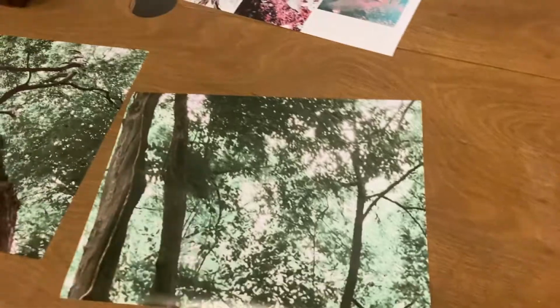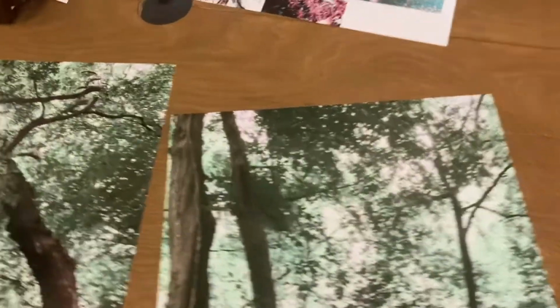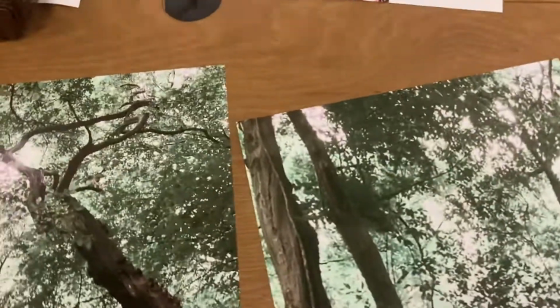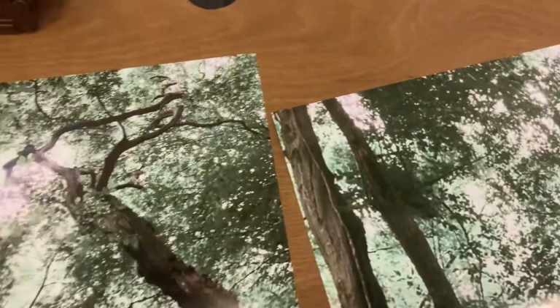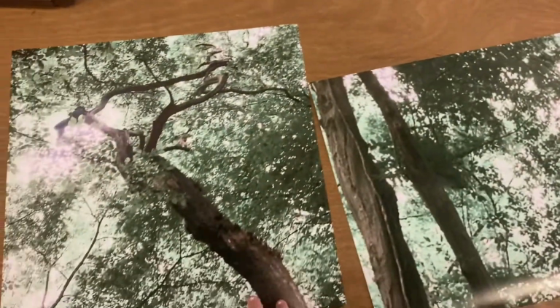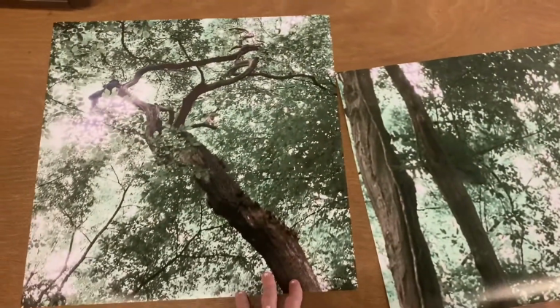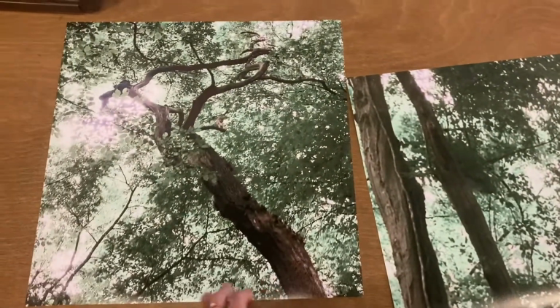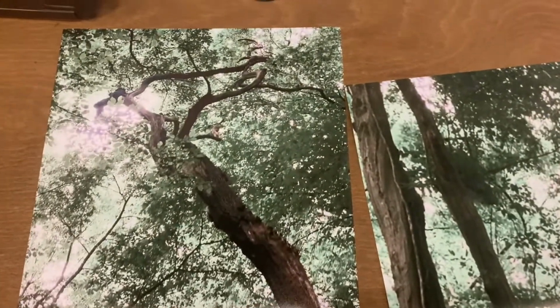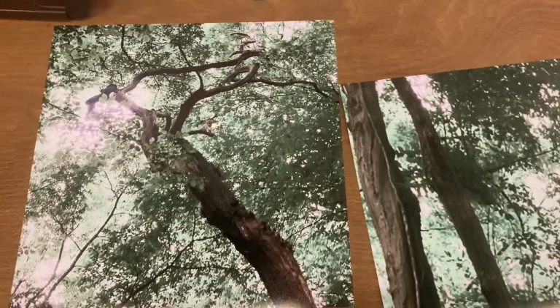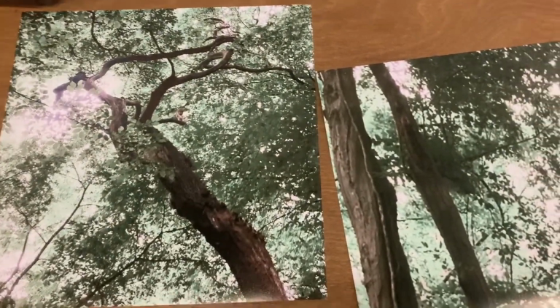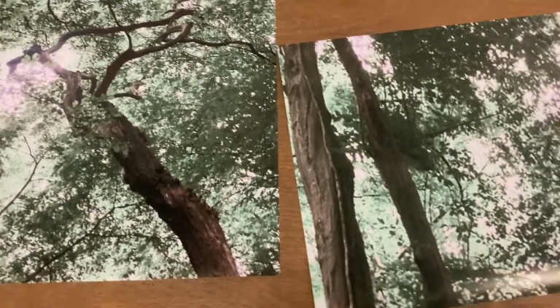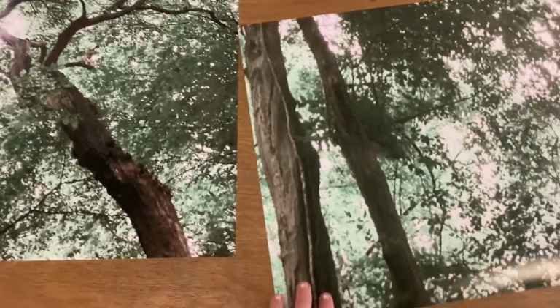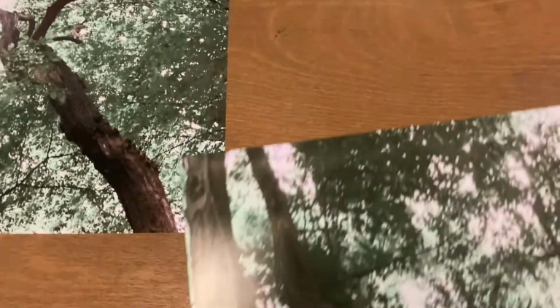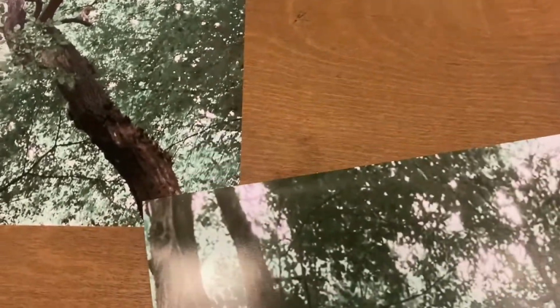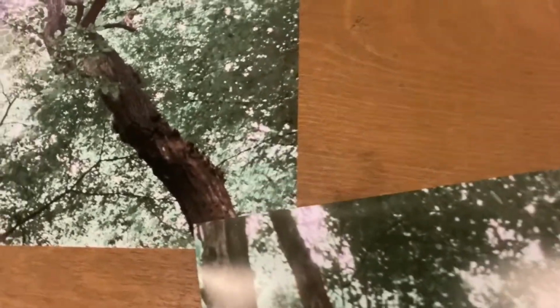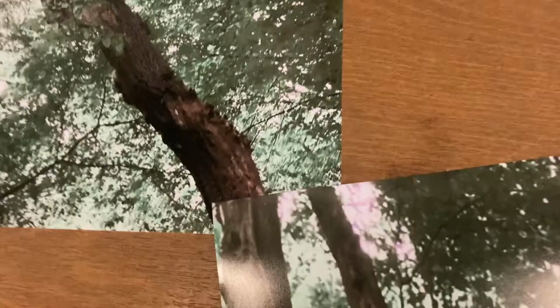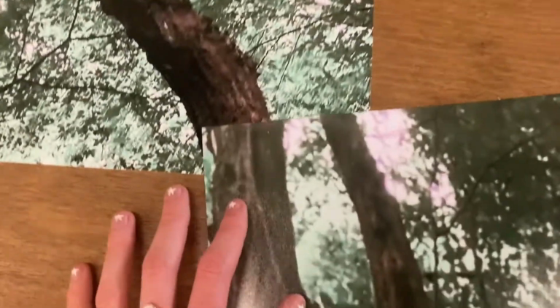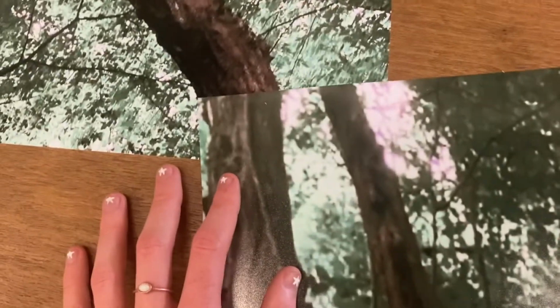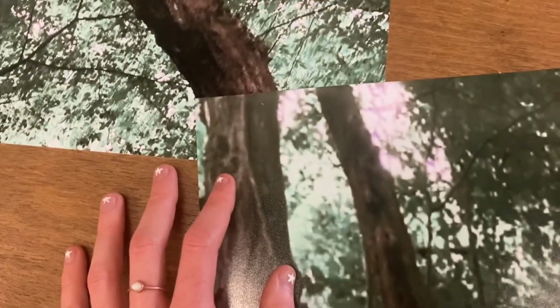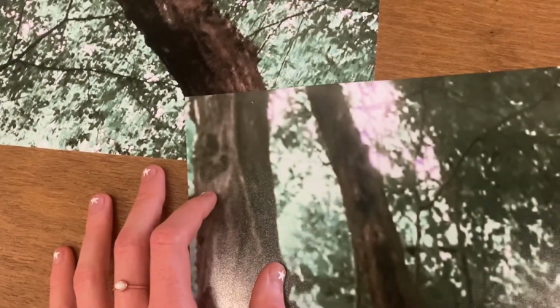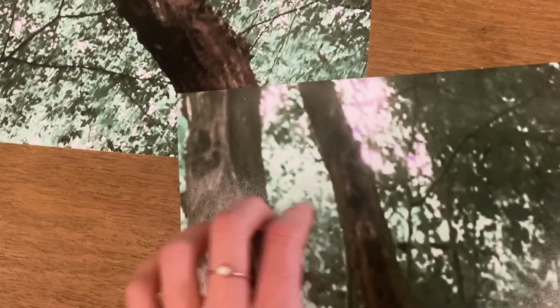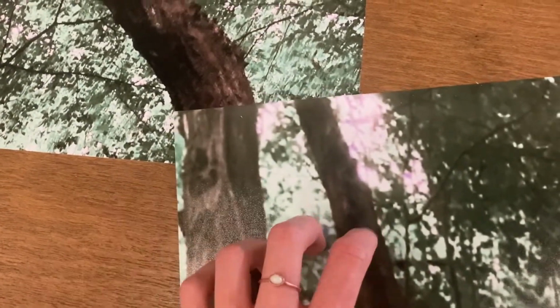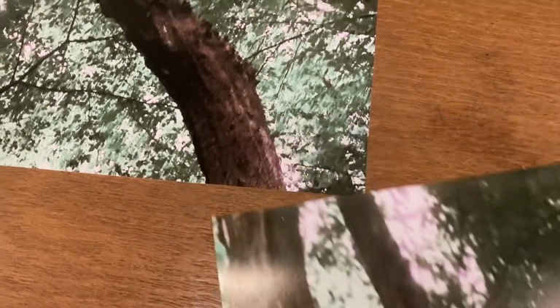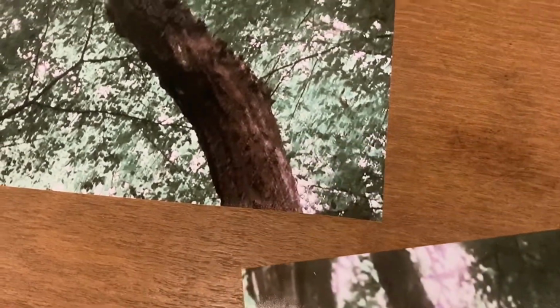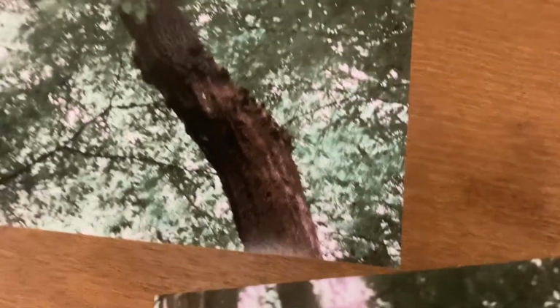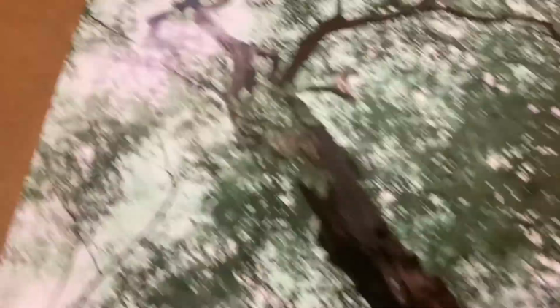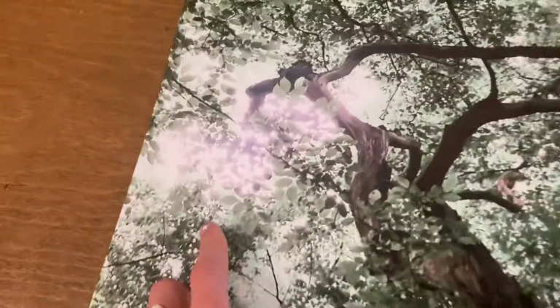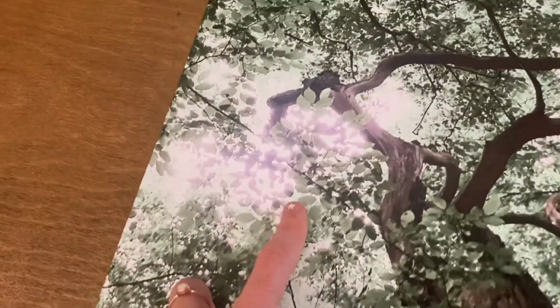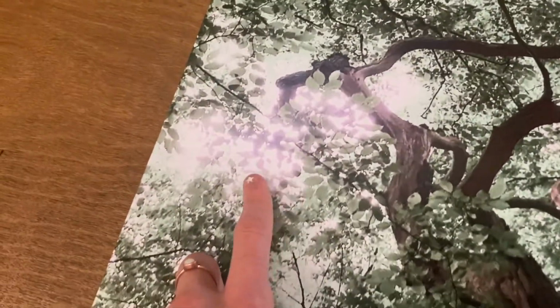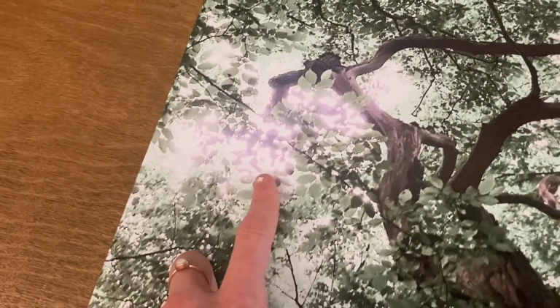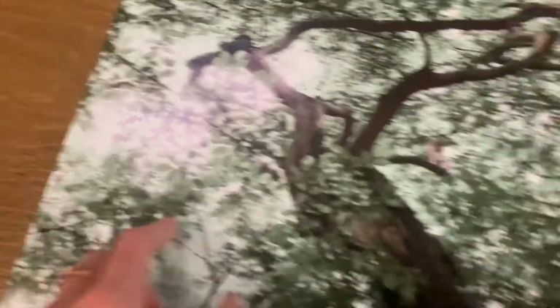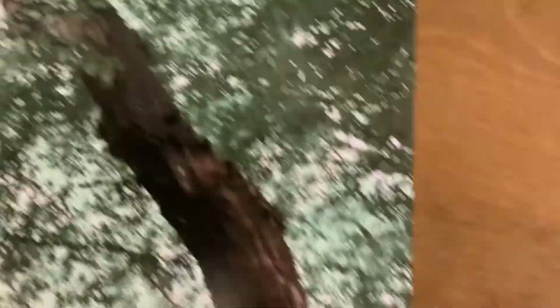I printed out each eight pages of my photo montage photos and some came out worse quality, so I had to reprint those — only two of the photos though.